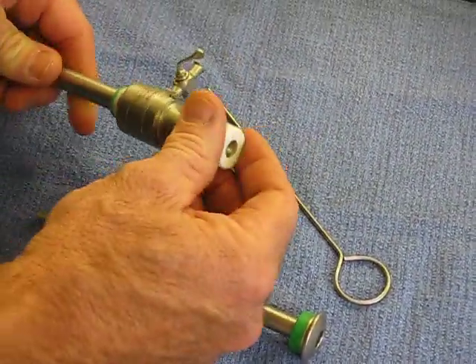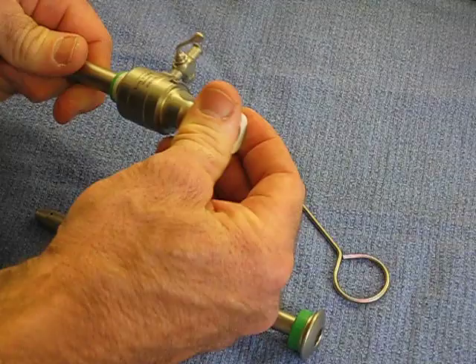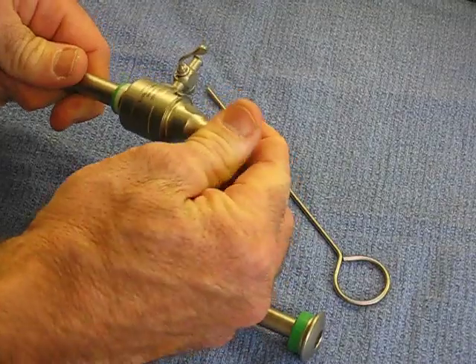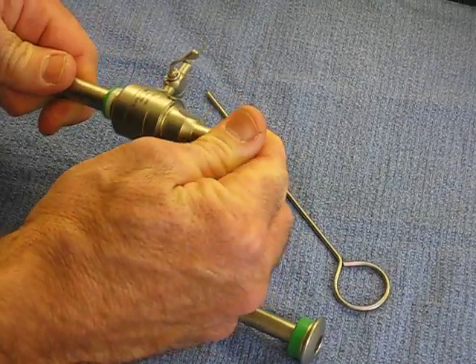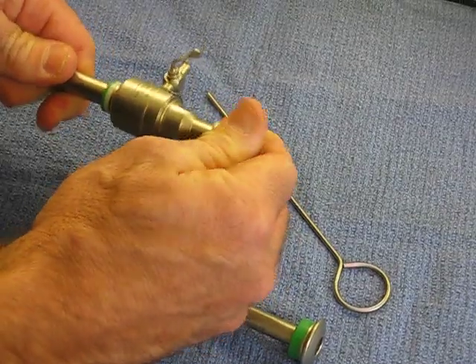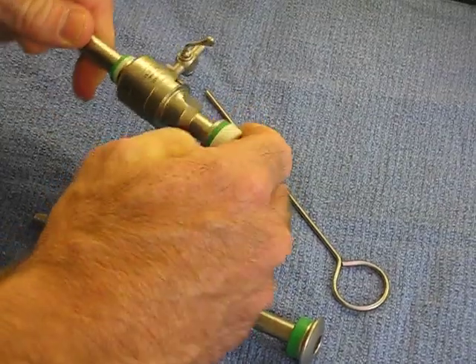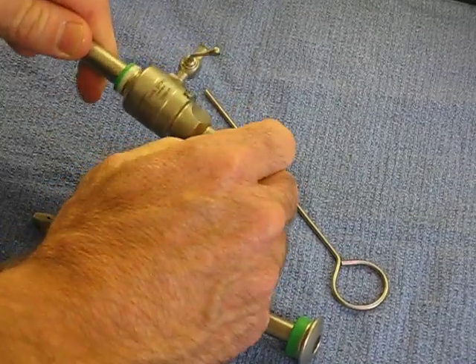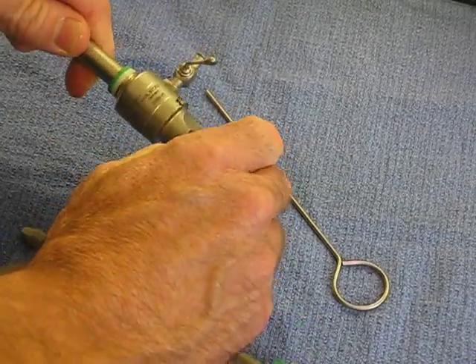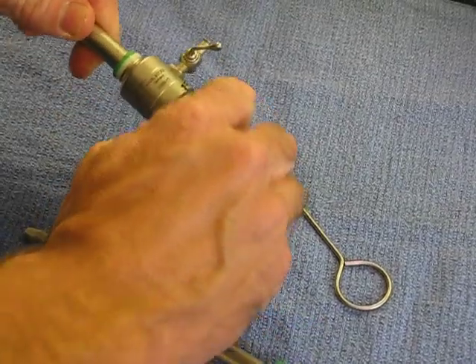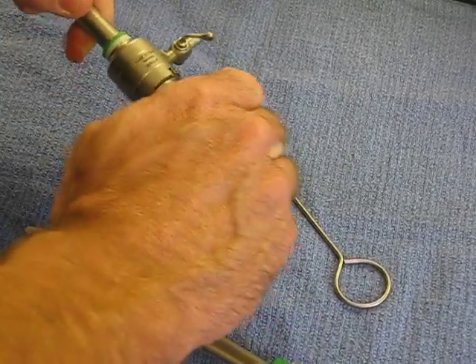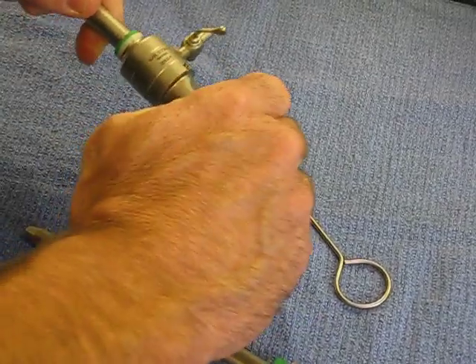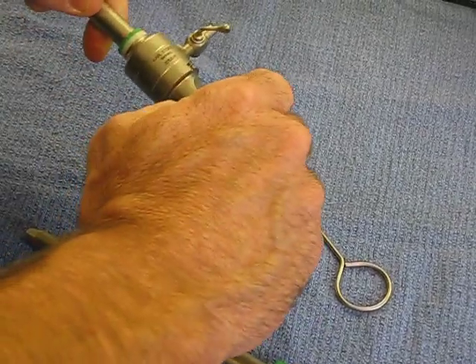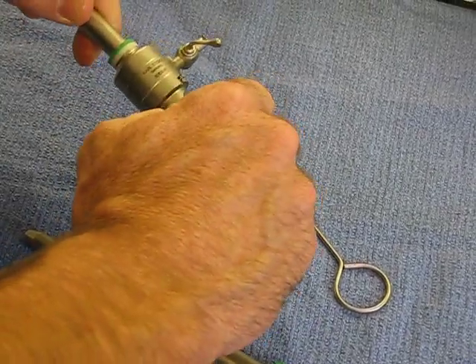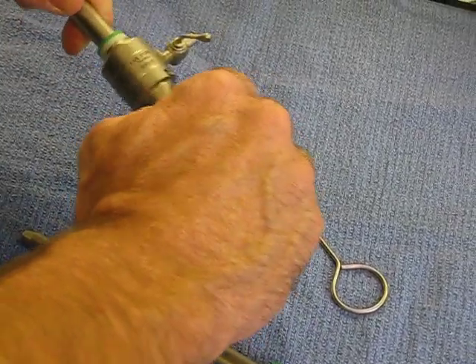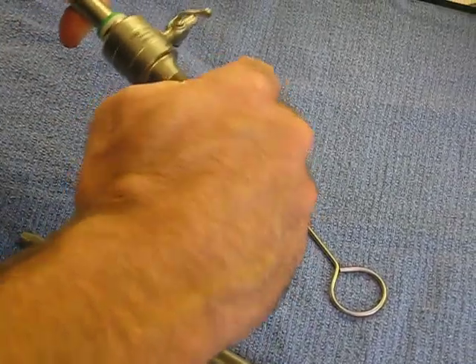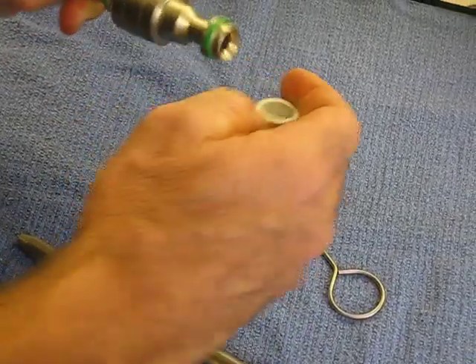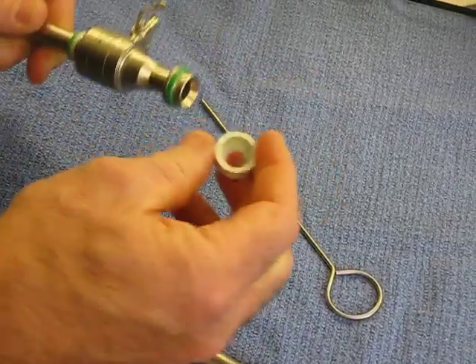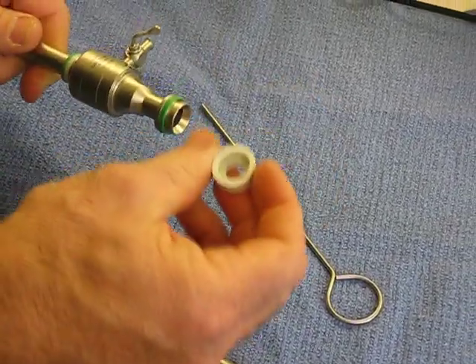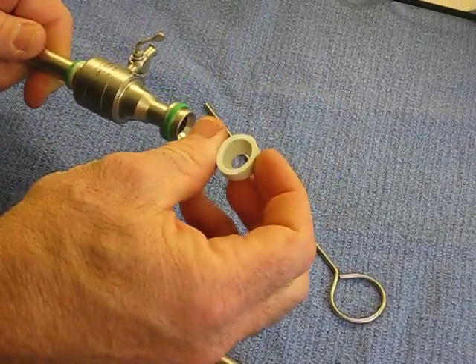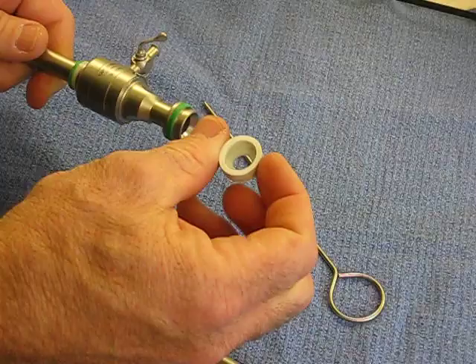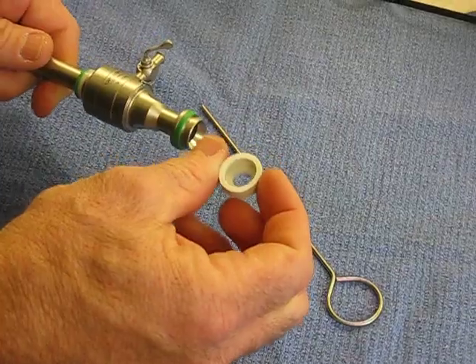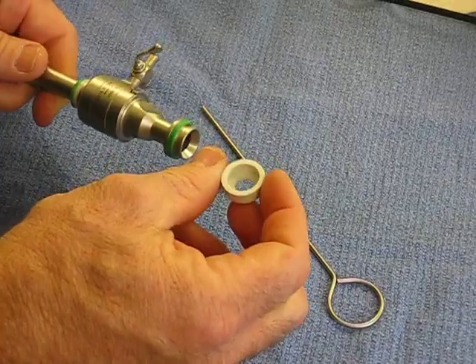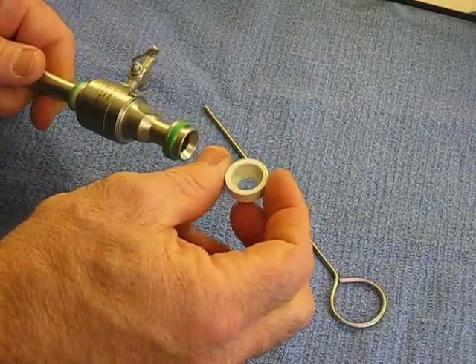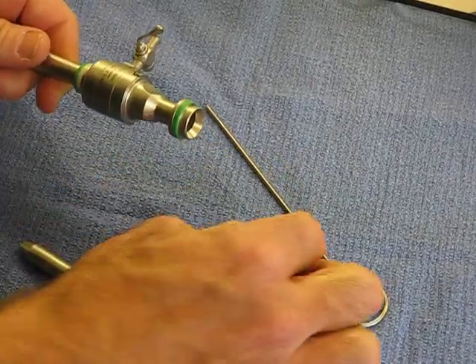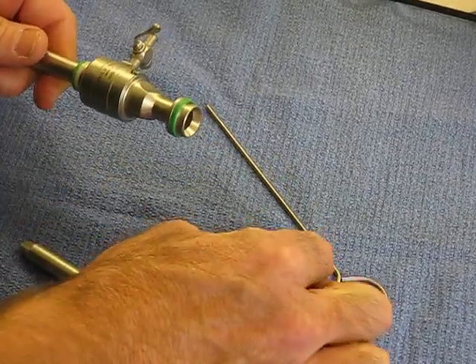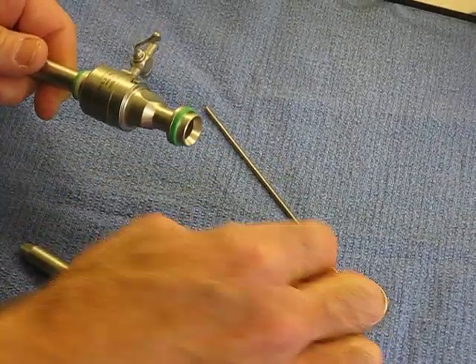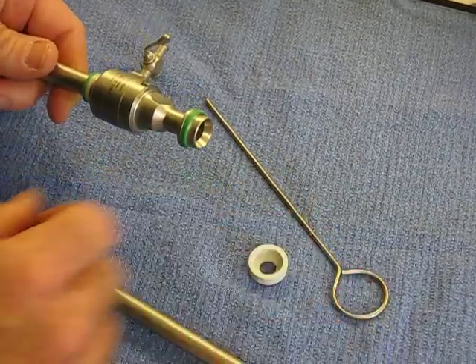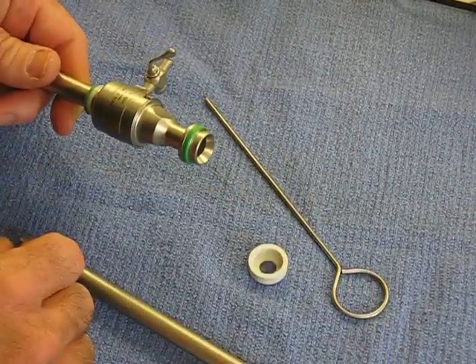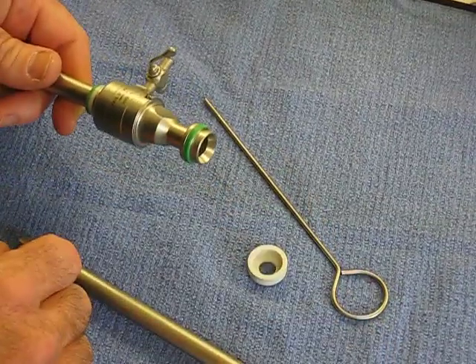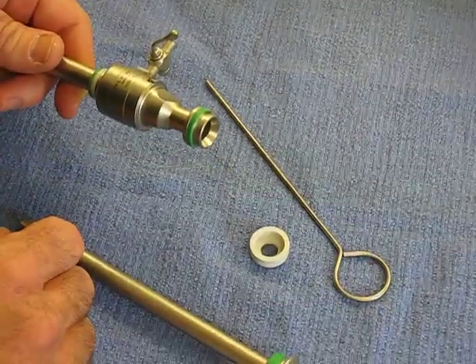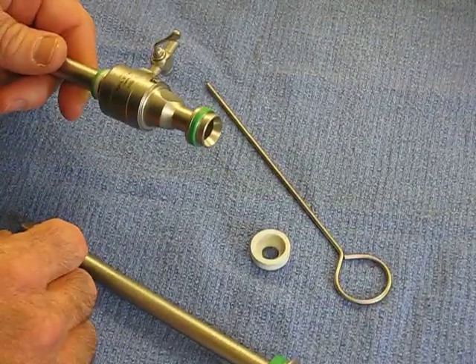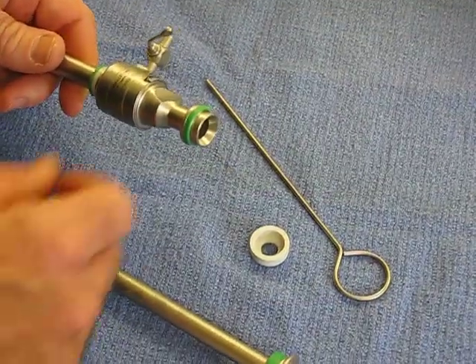You take off the sealing cap and lay that into the Enzymatic Cleaner as well.